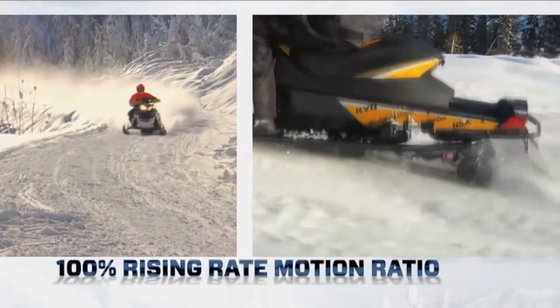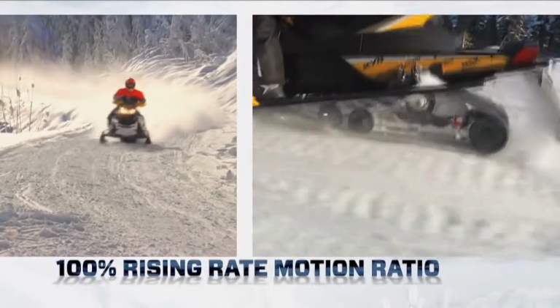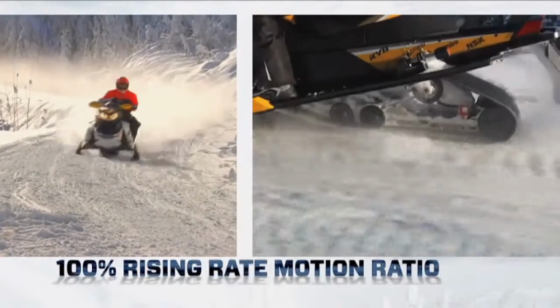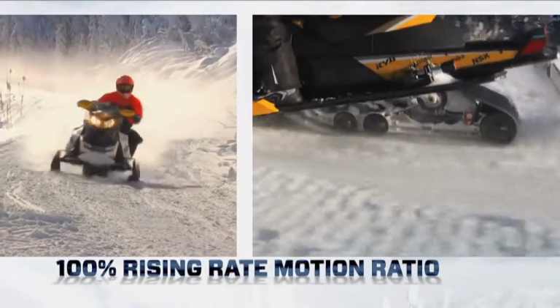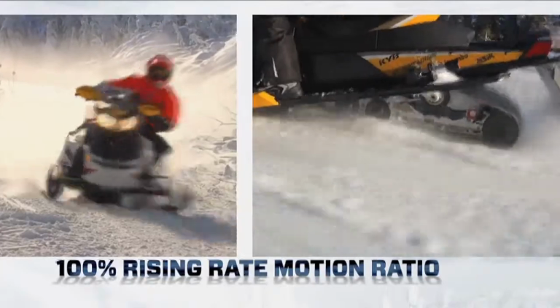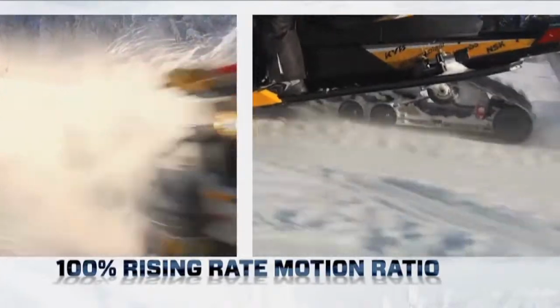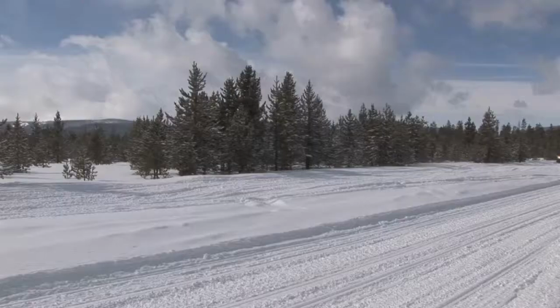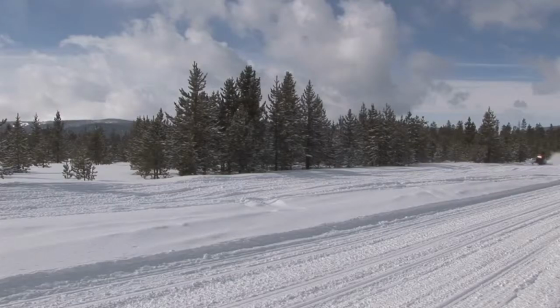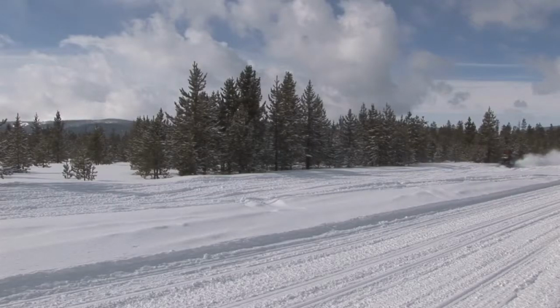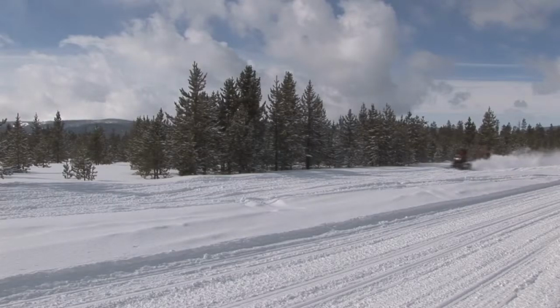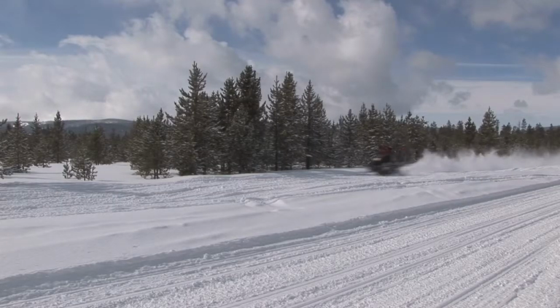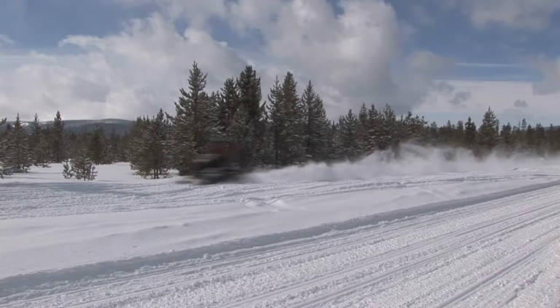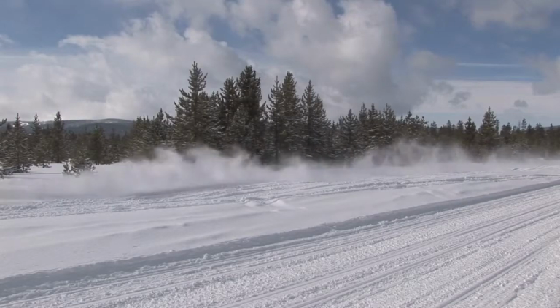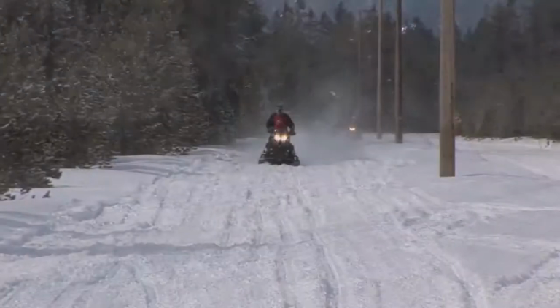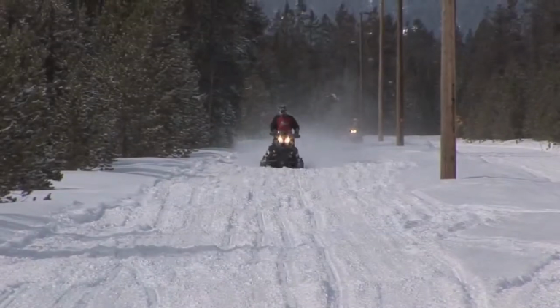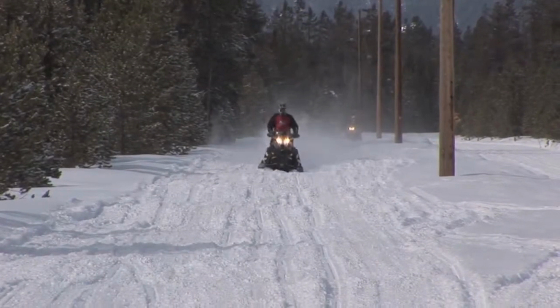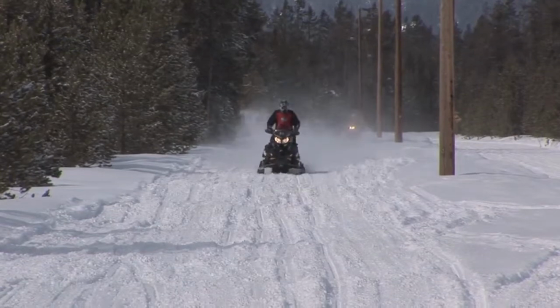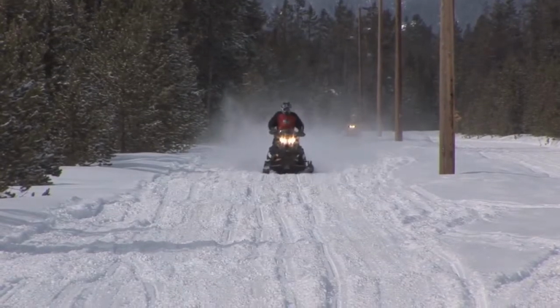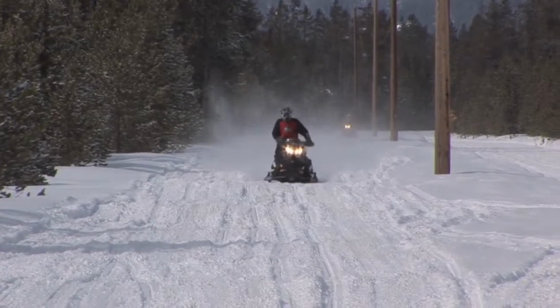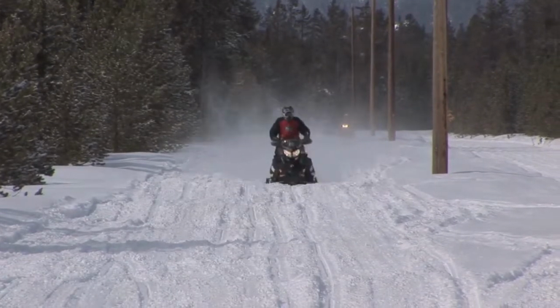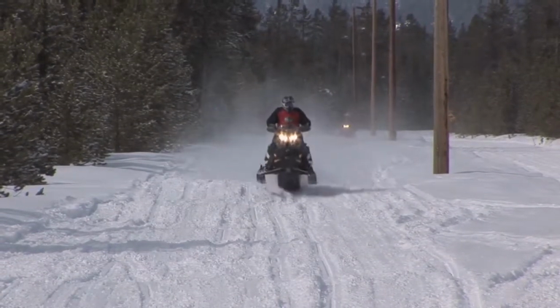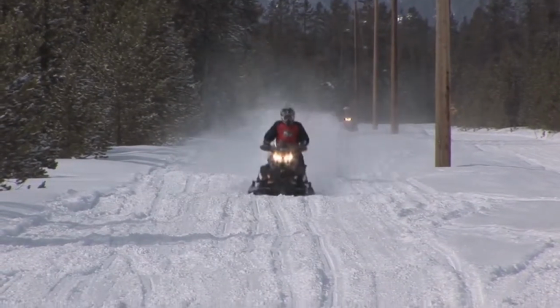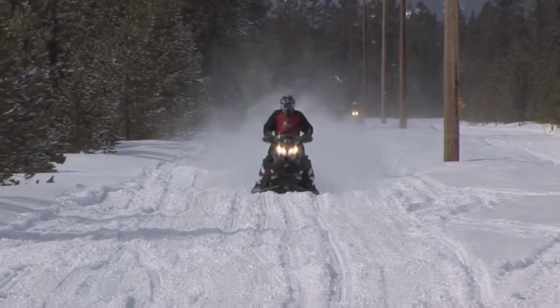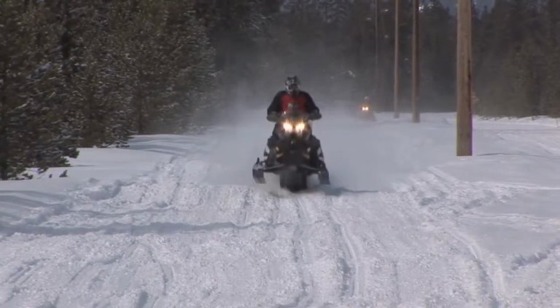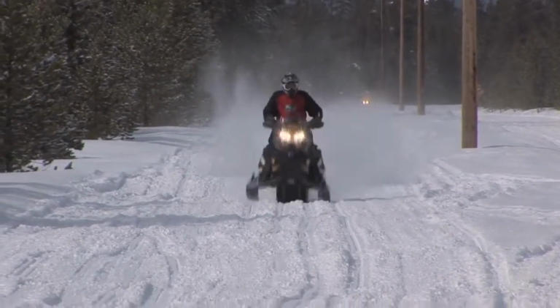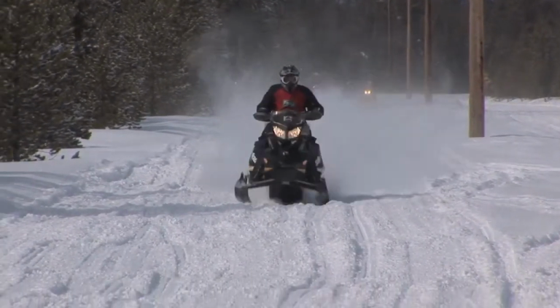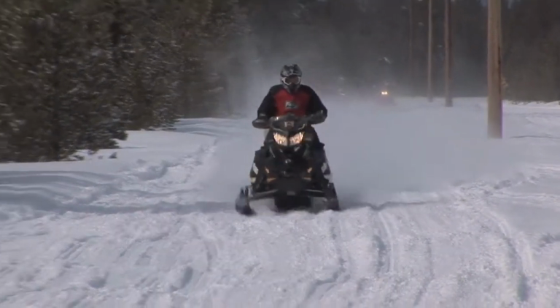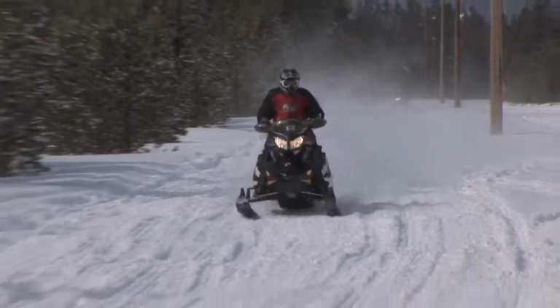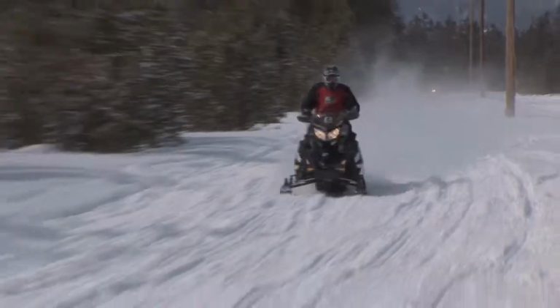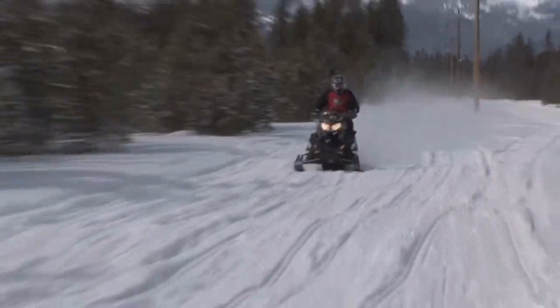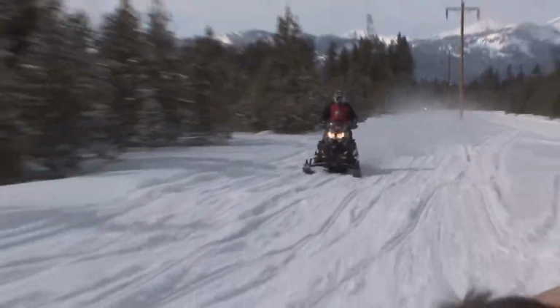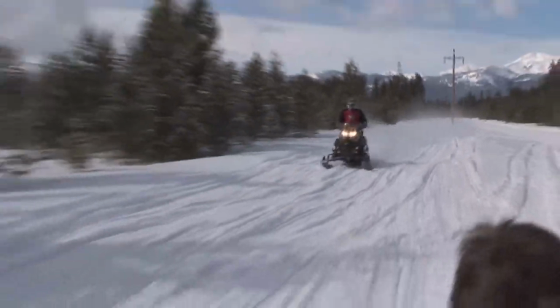True progressive, true rising rate motion ratio. On a properly whooped-up trail, our test team got to bang the bolts off this new suspension in West Yellowstone. Here's what they had to offer as first impressions on the new R-Motion.